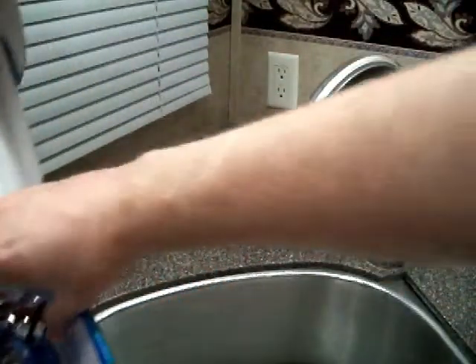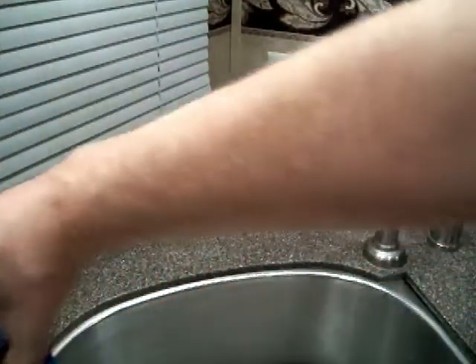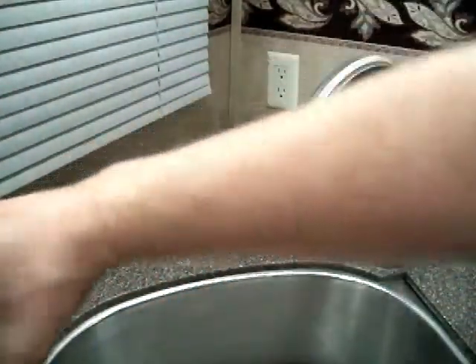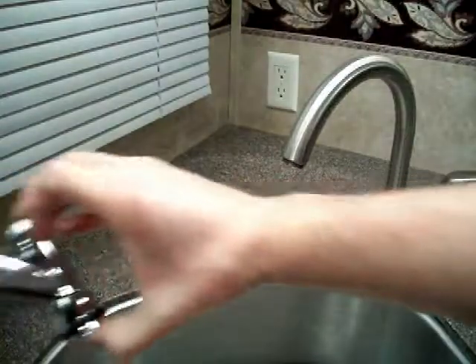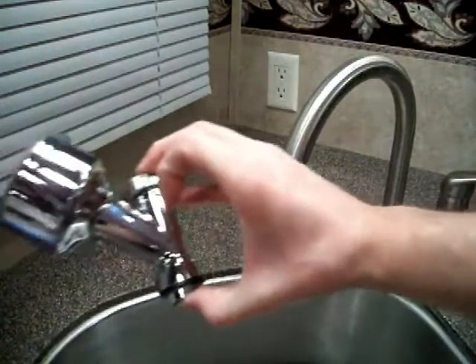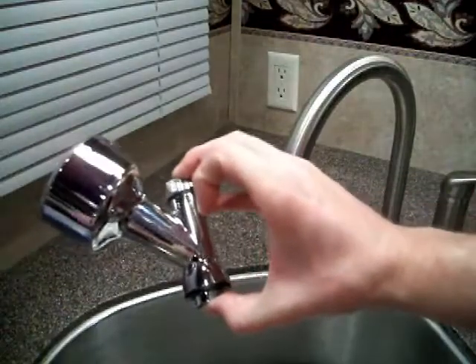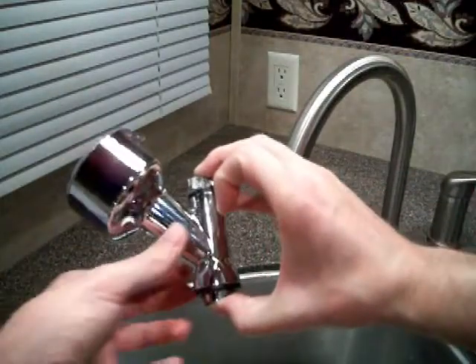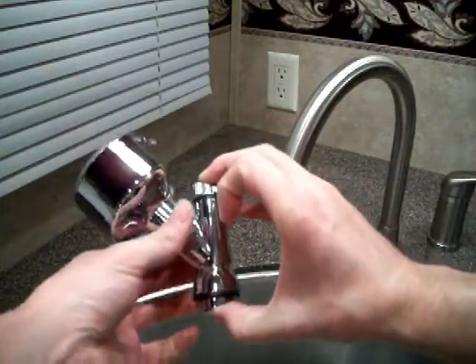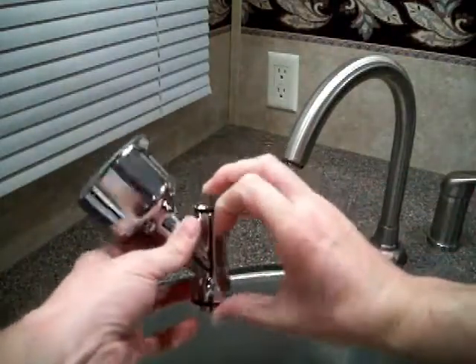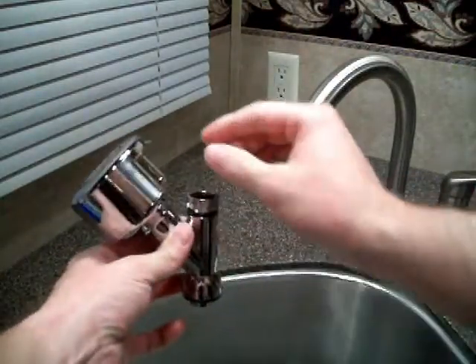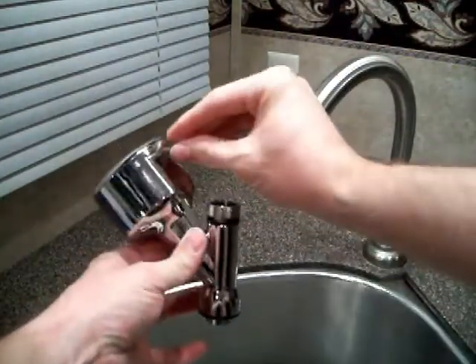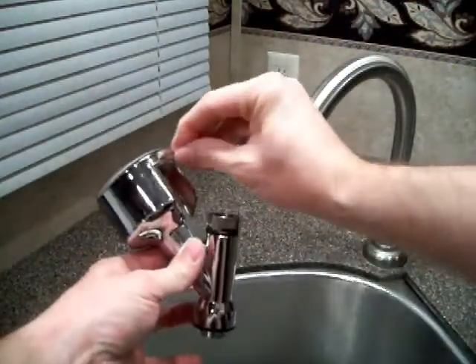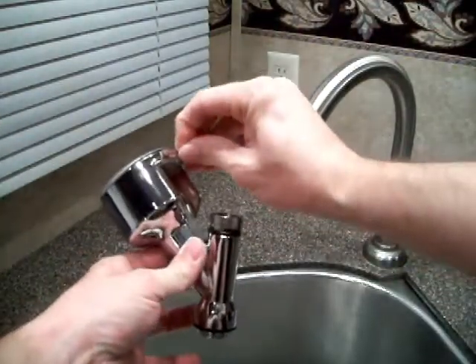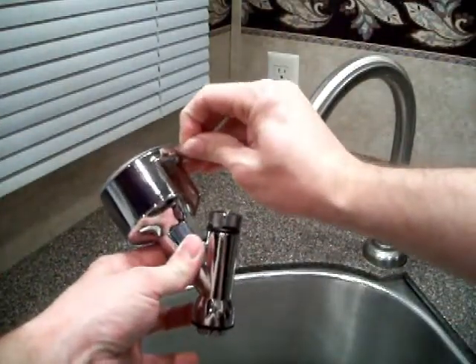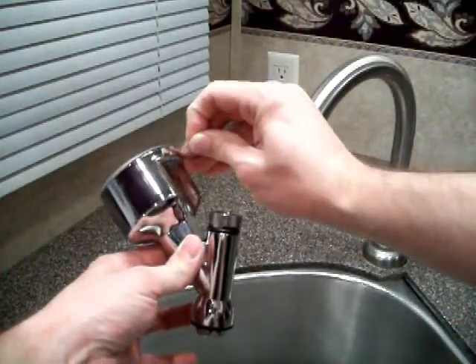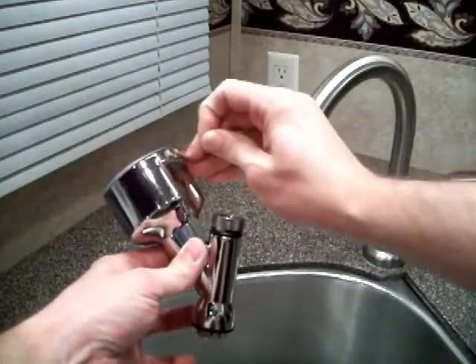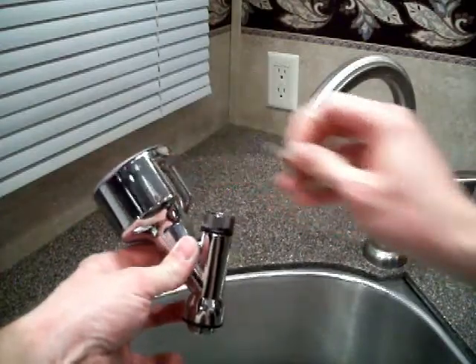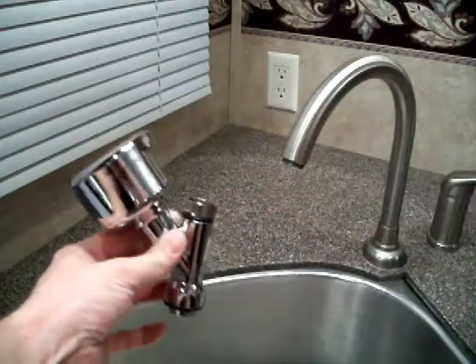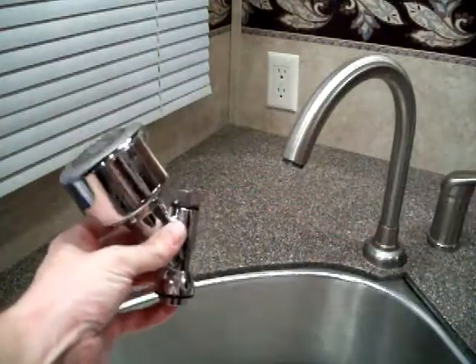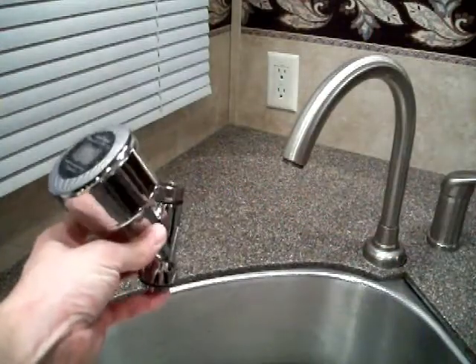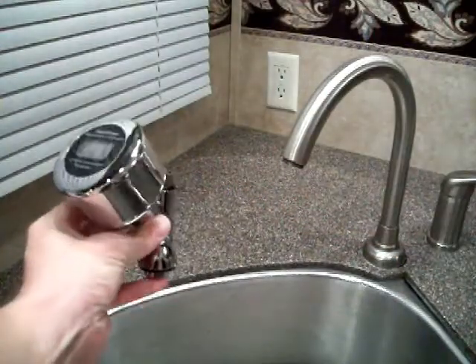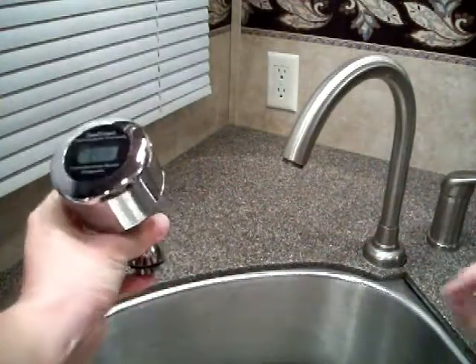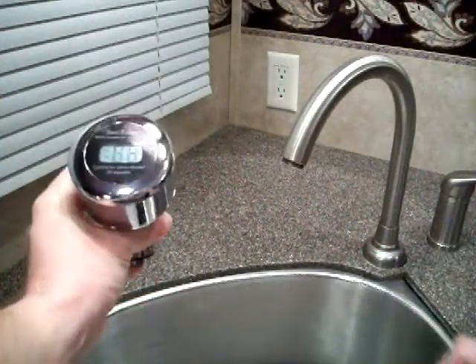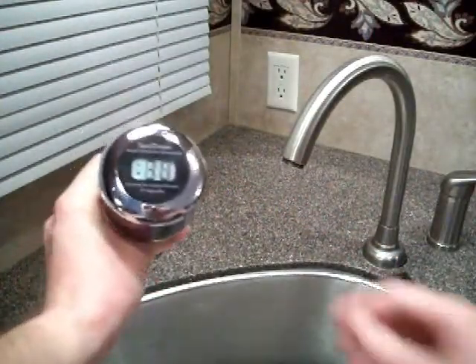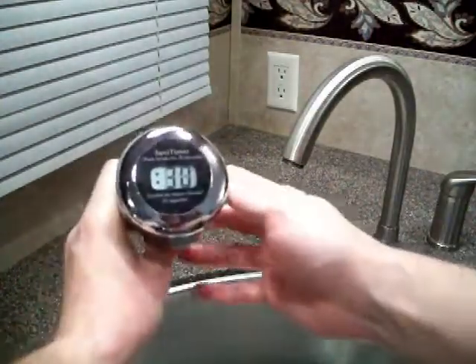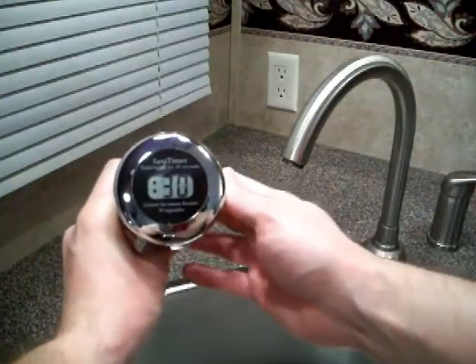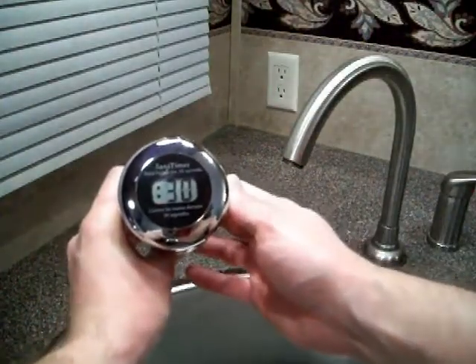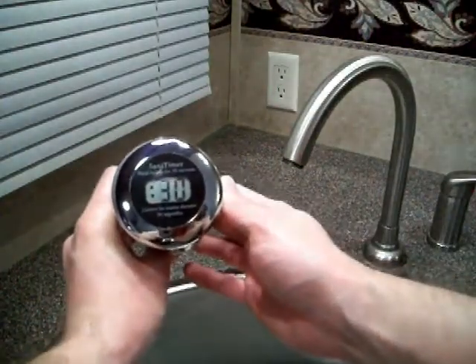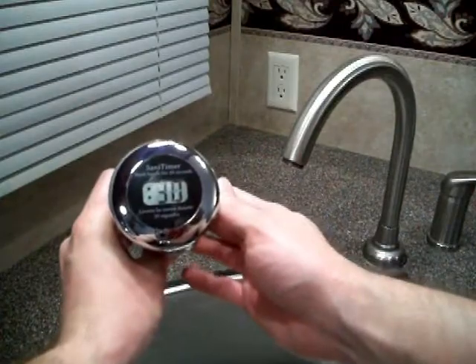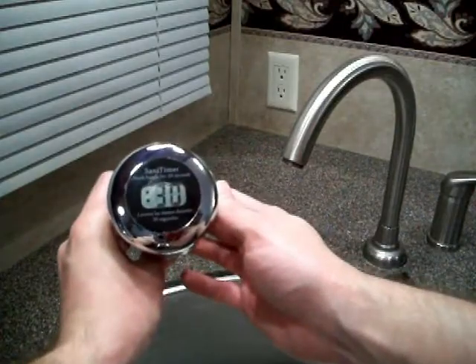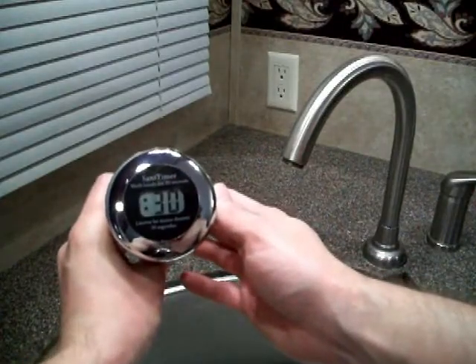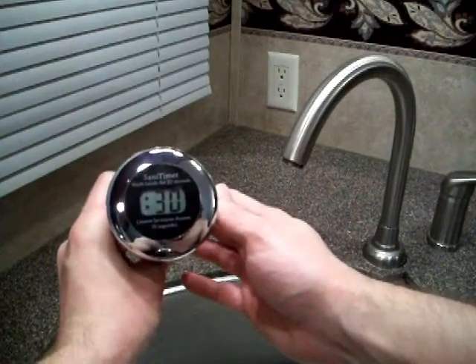Next, take the Sanitimer out of the case and remove the plastic tab that is right by the battery door. This will activate the battery to display the 30 seconds on the LED timer.